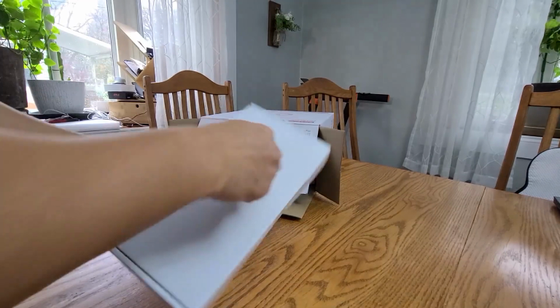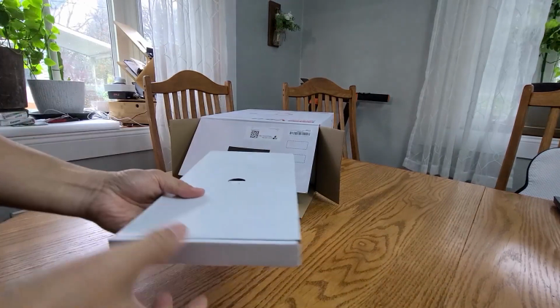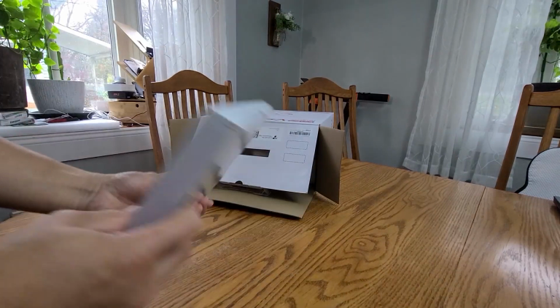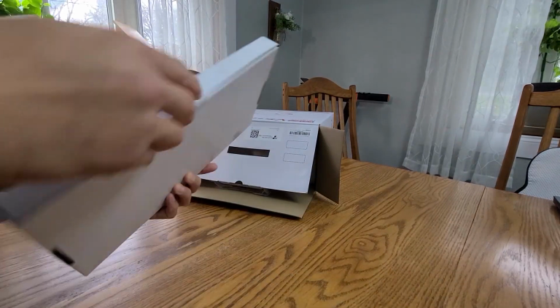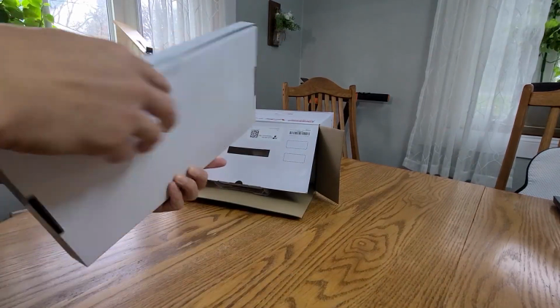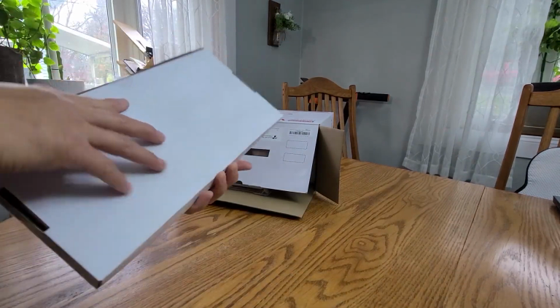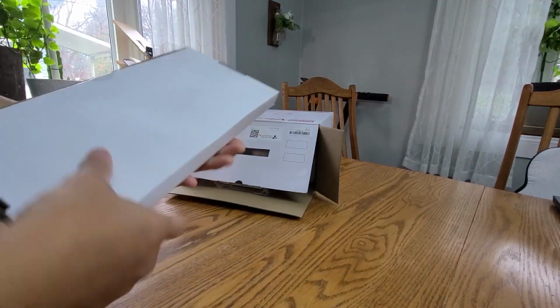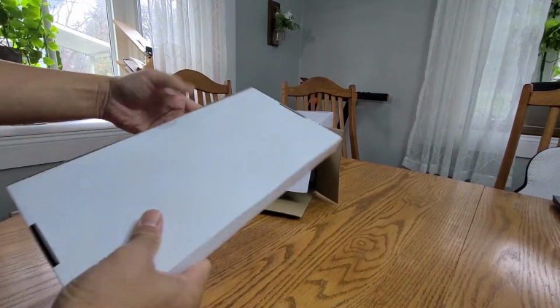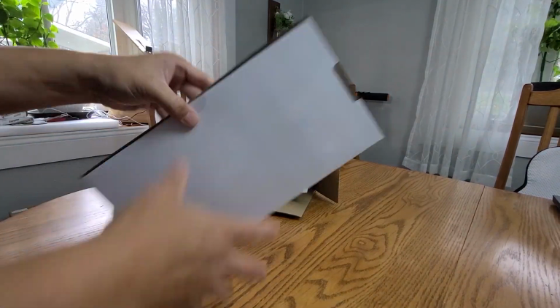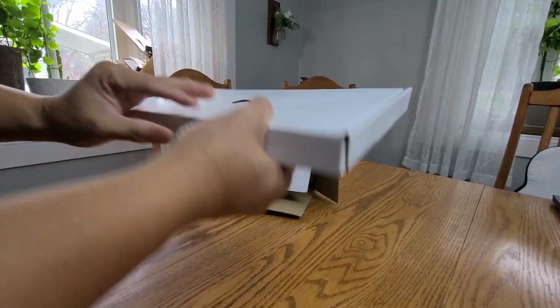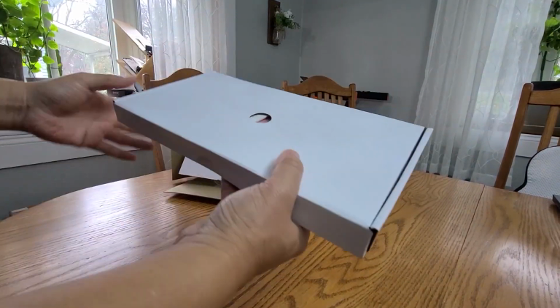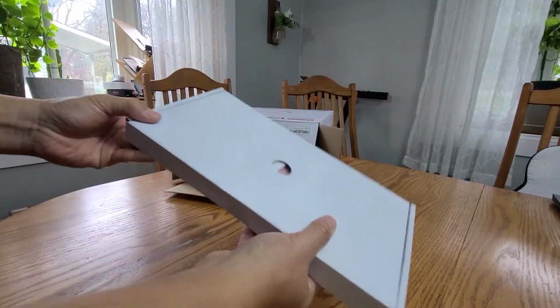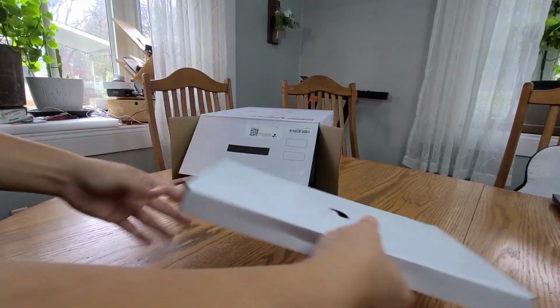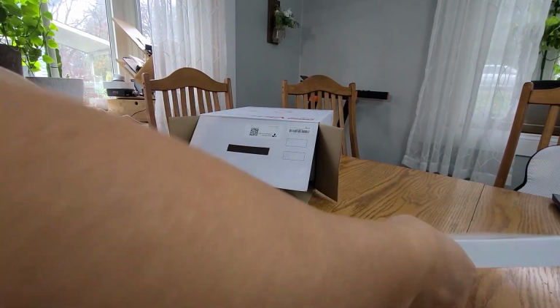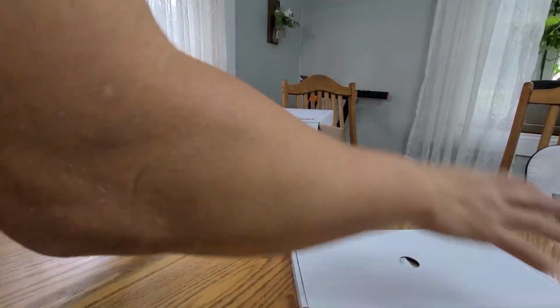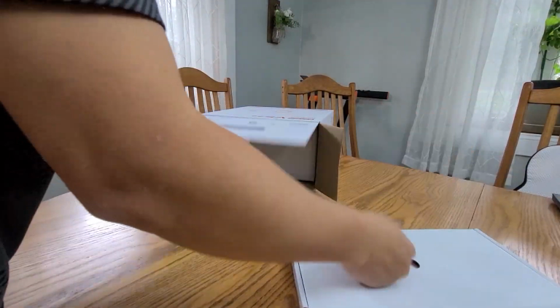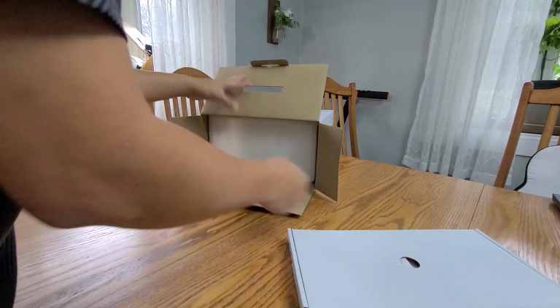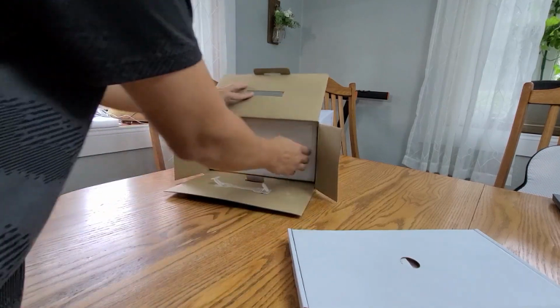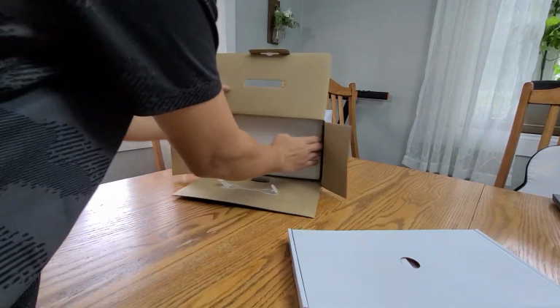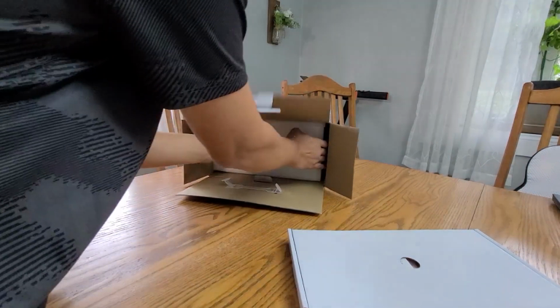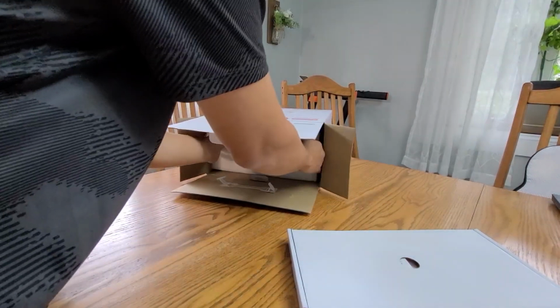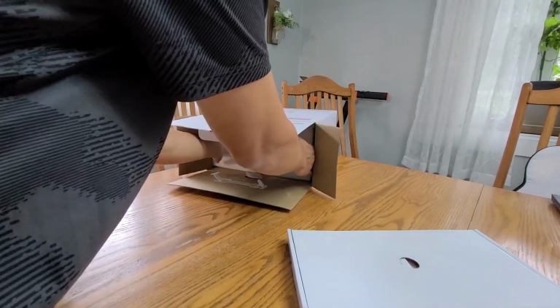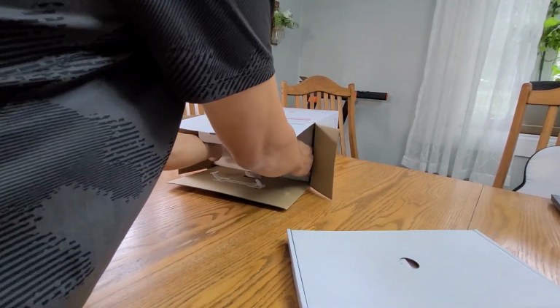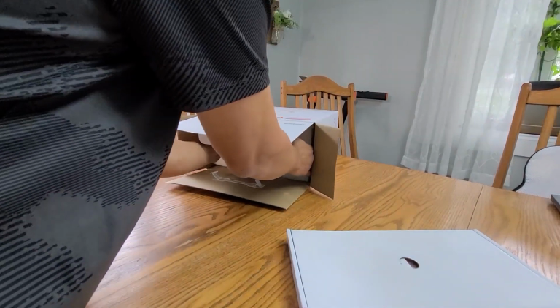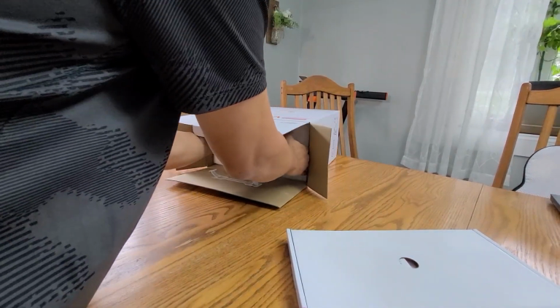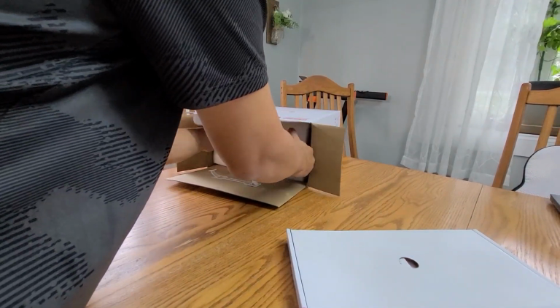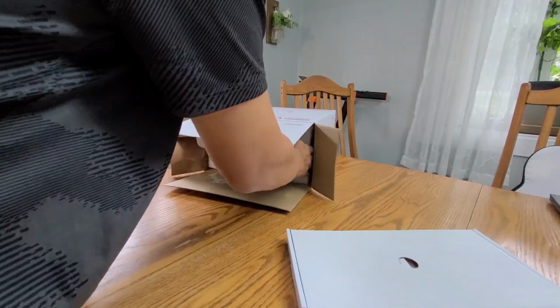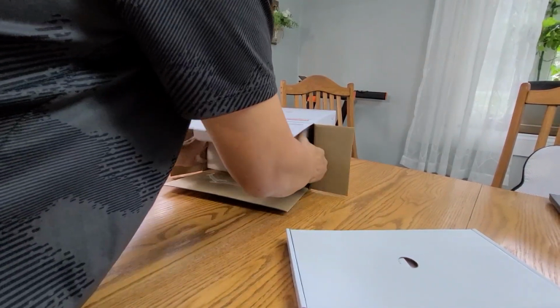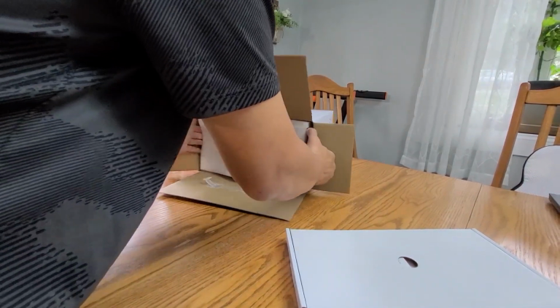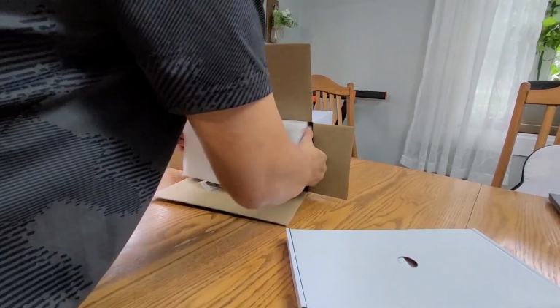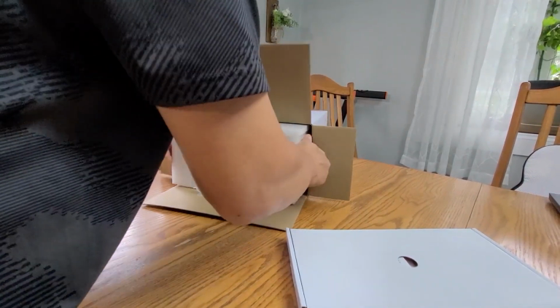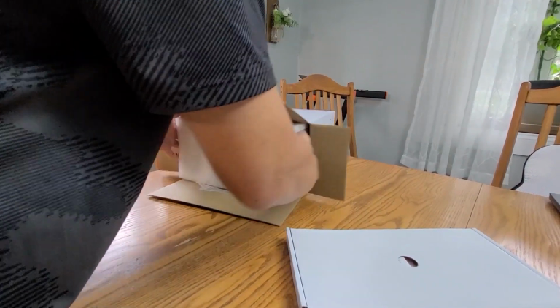Opening the box, you're going to have some accessories. We're going to open that in a second. I'm so excited to open the projector myself.